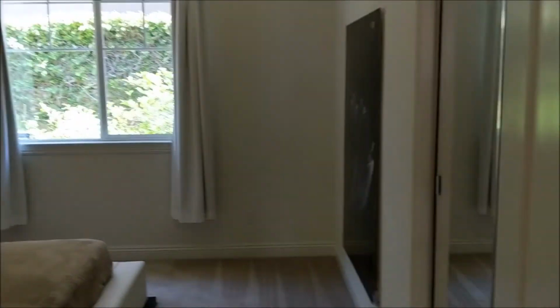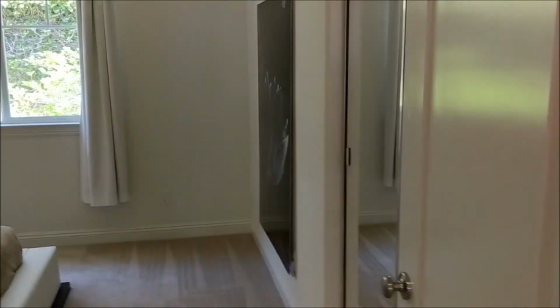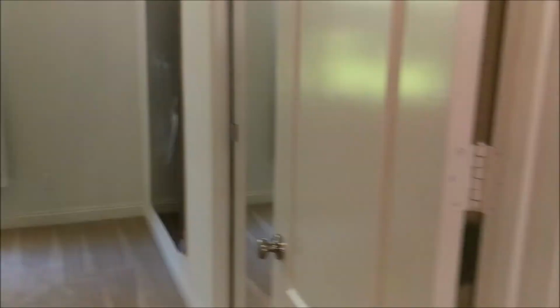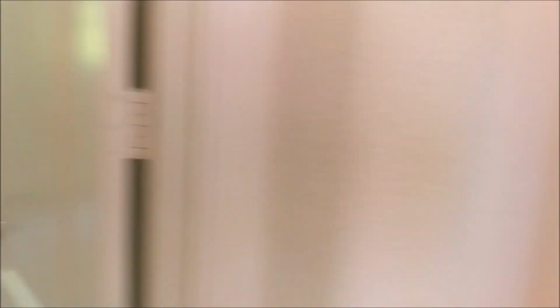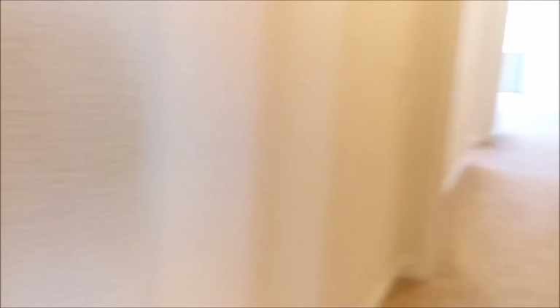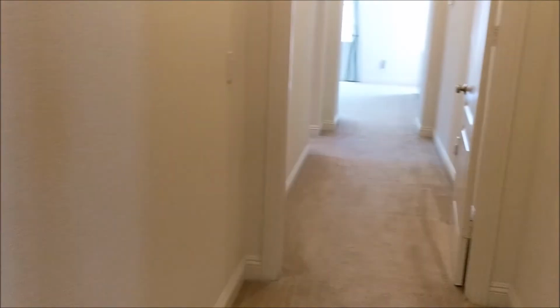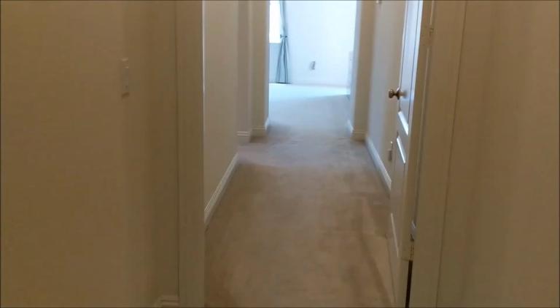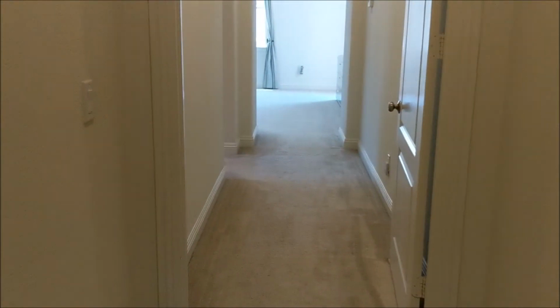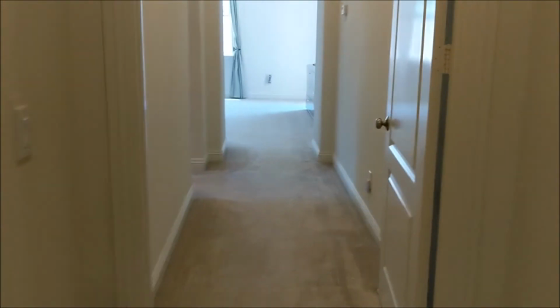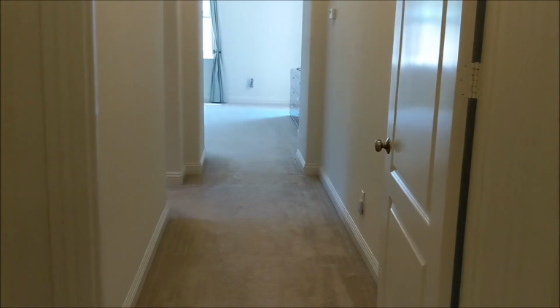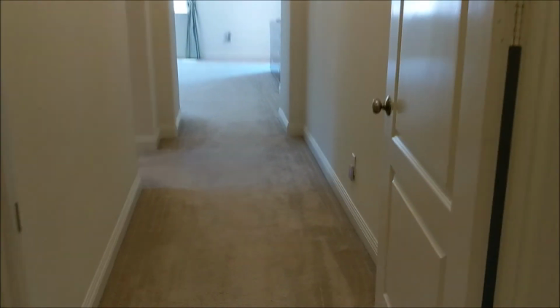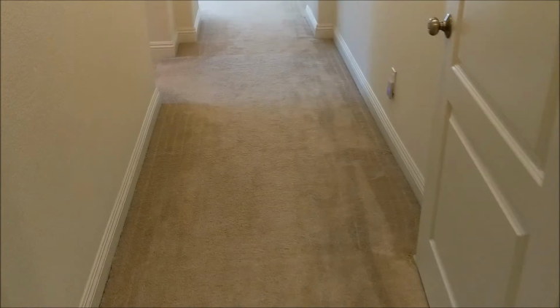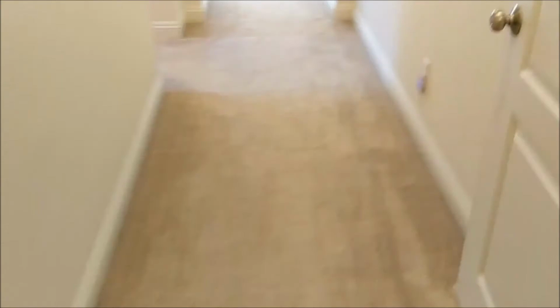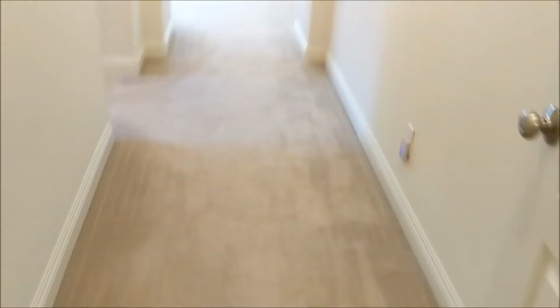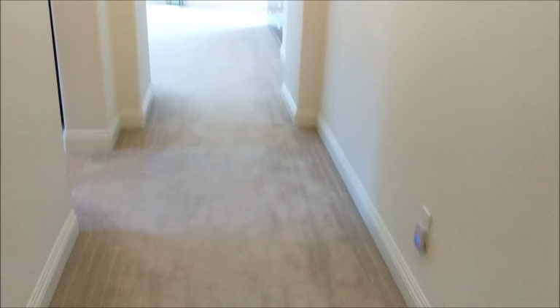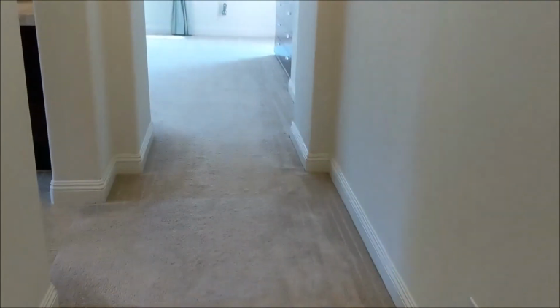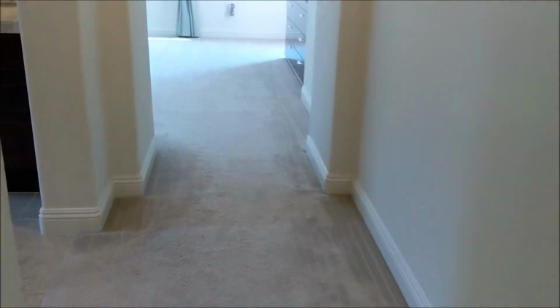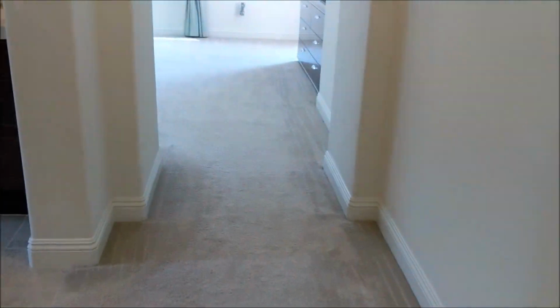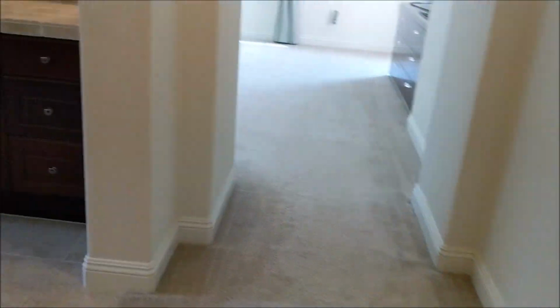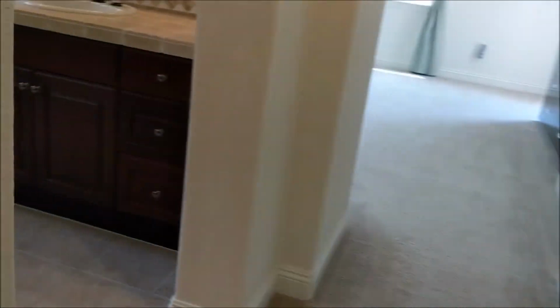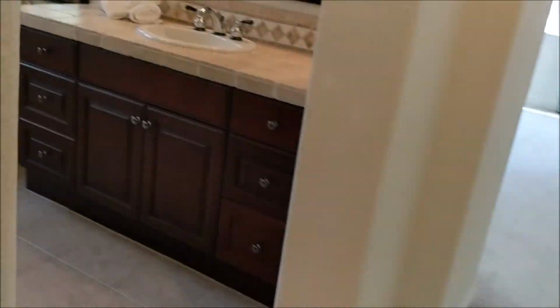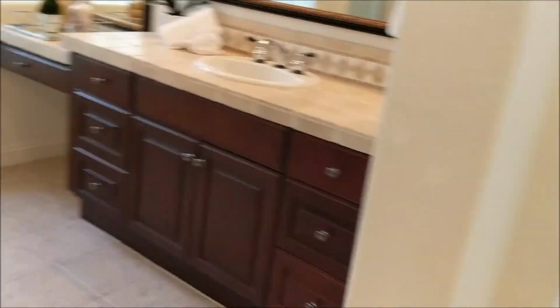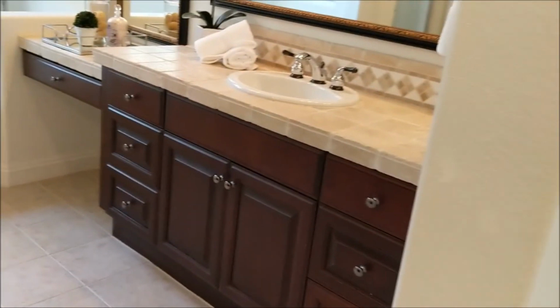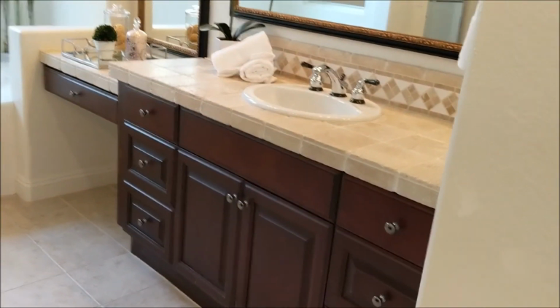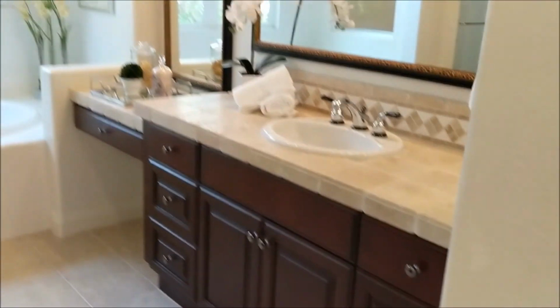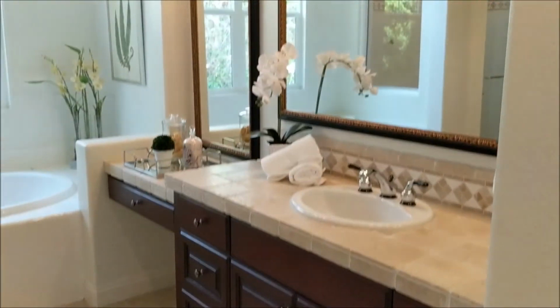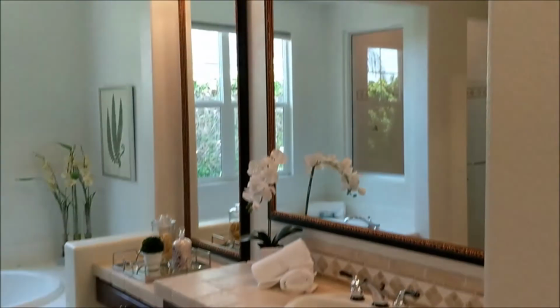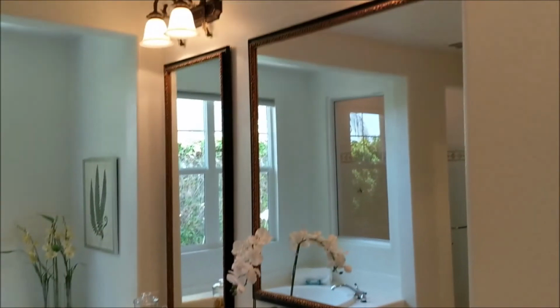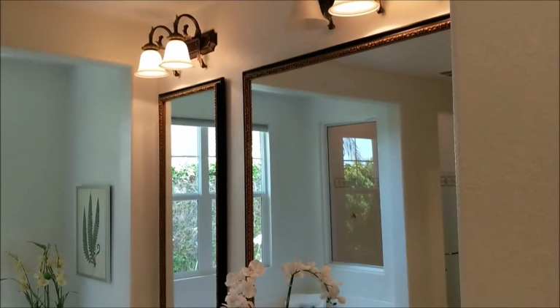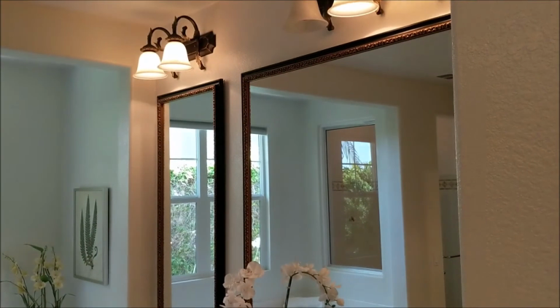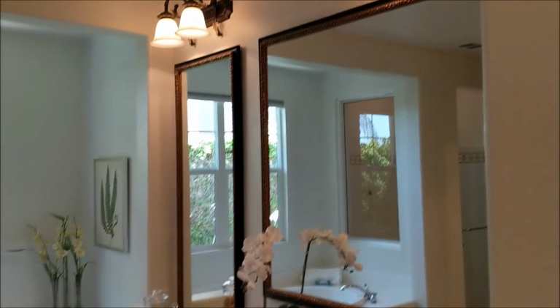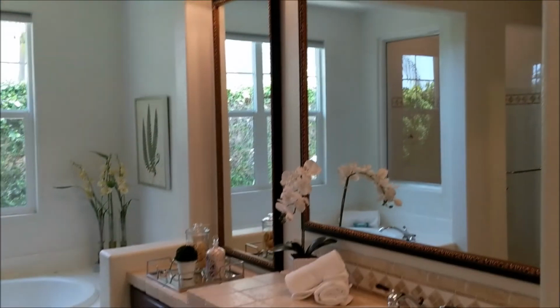So we got three bedrooms total. This carpet's completely run out, but everything else looks to be in tip-top condition really.